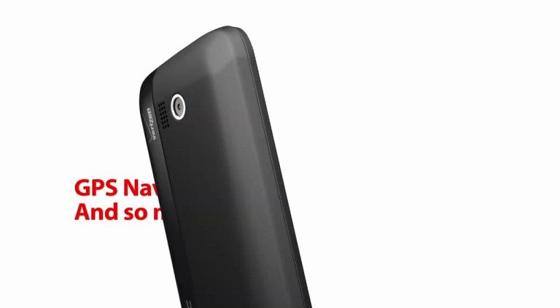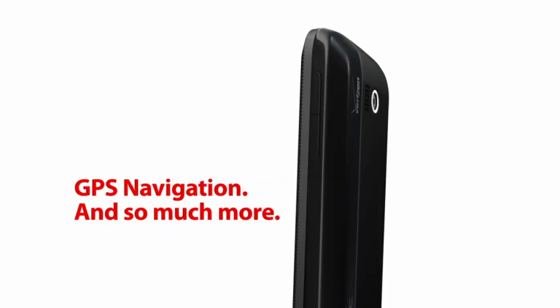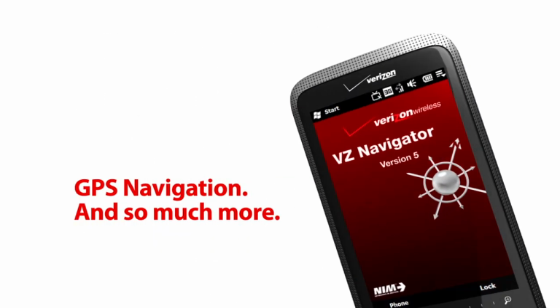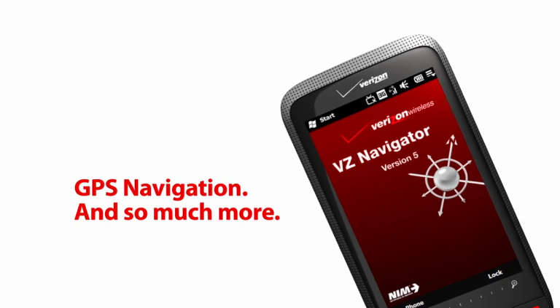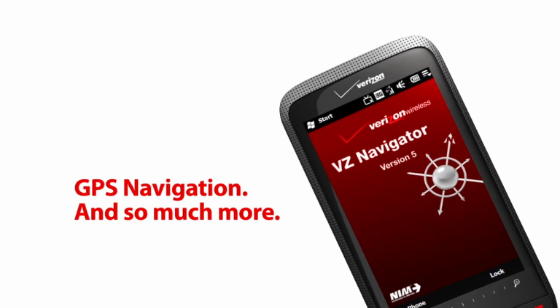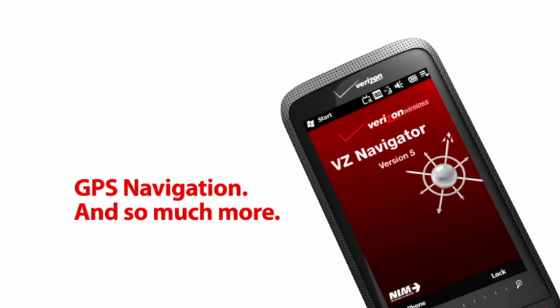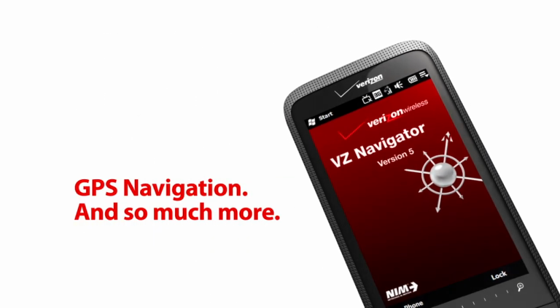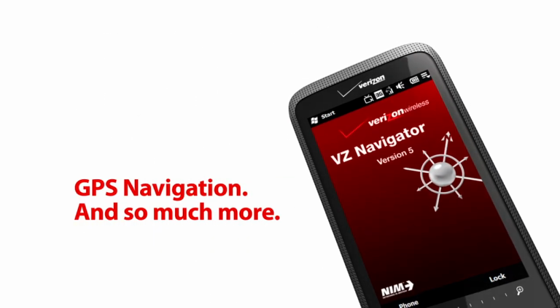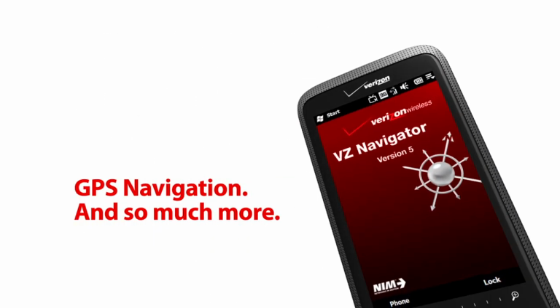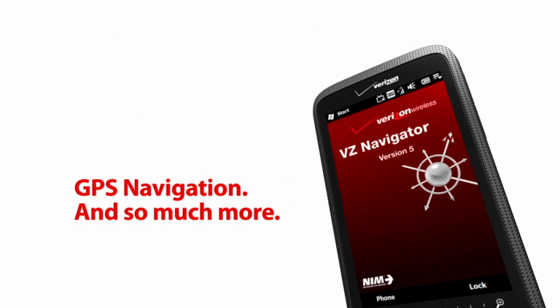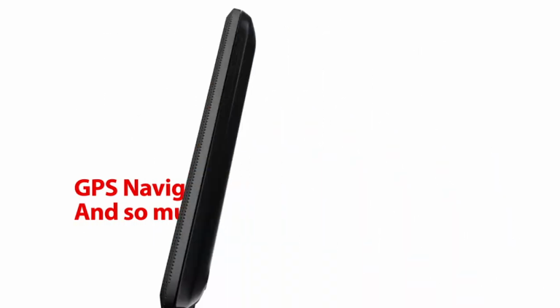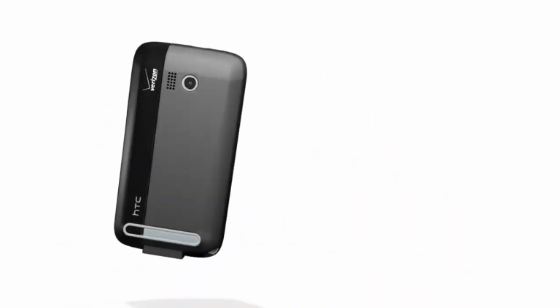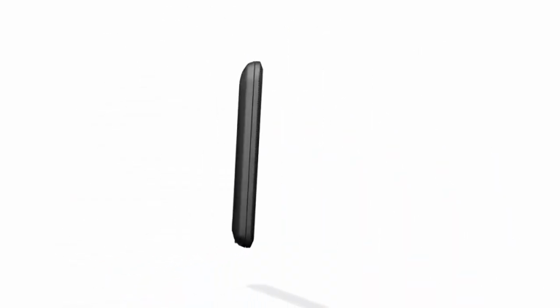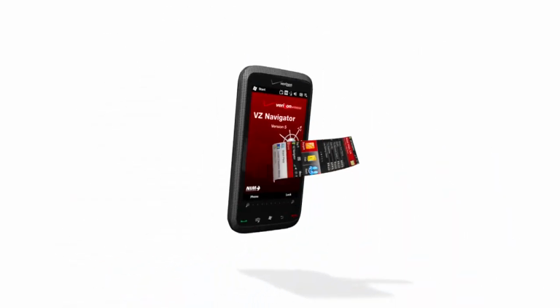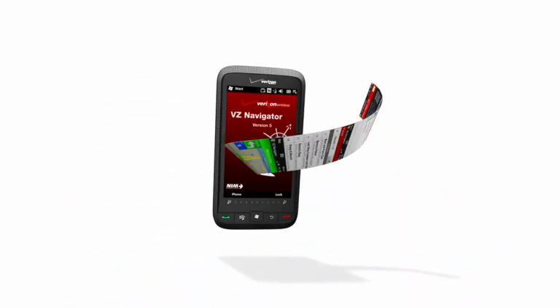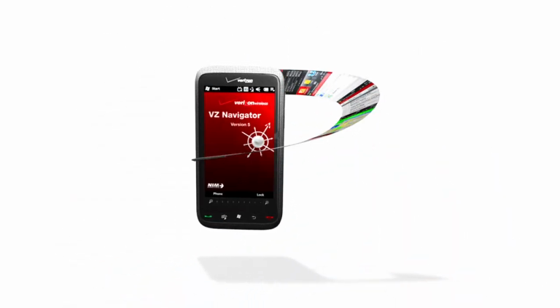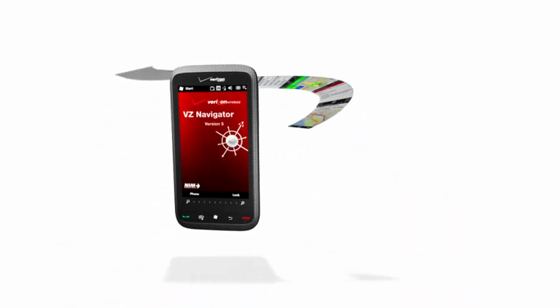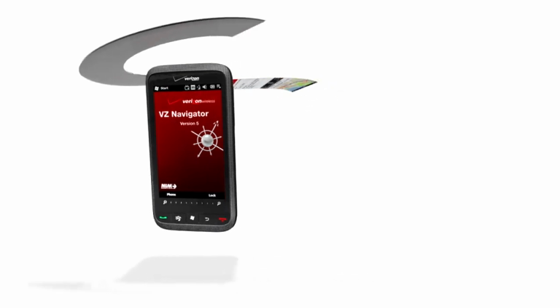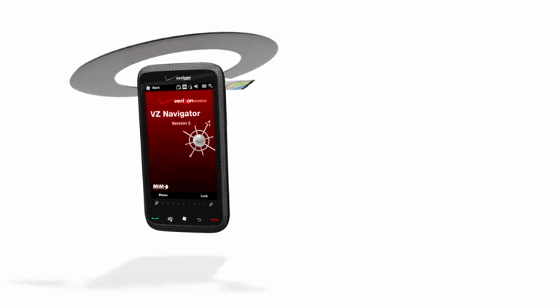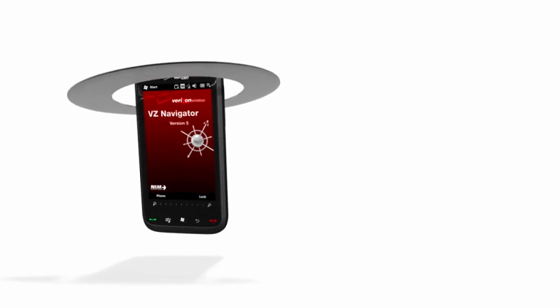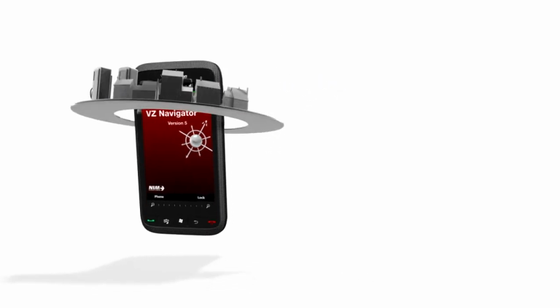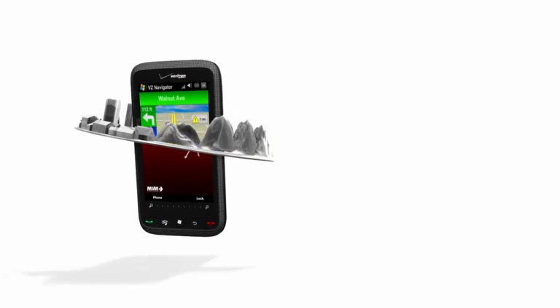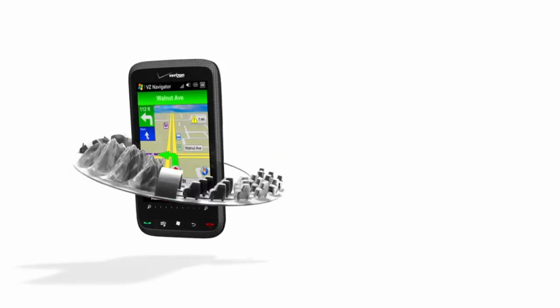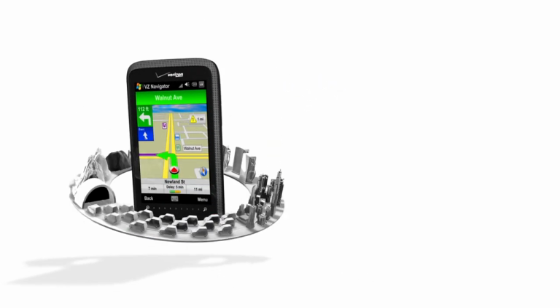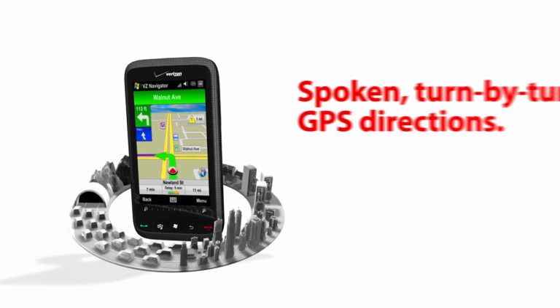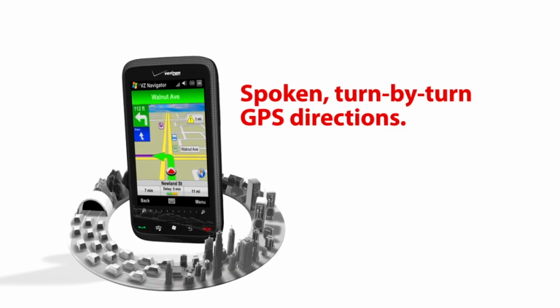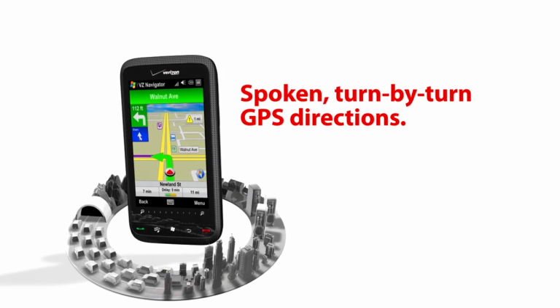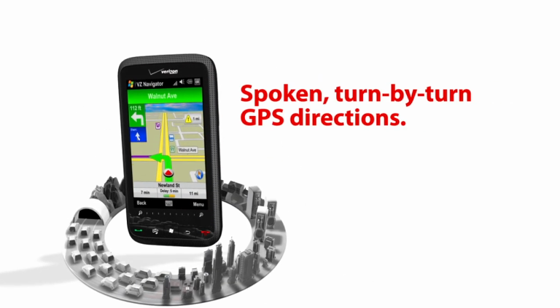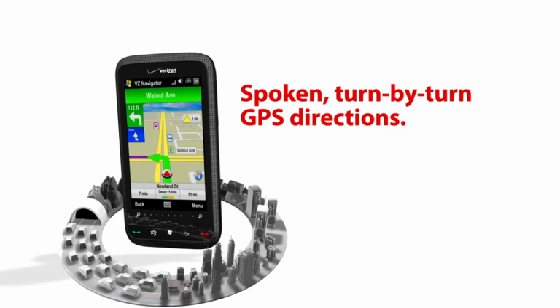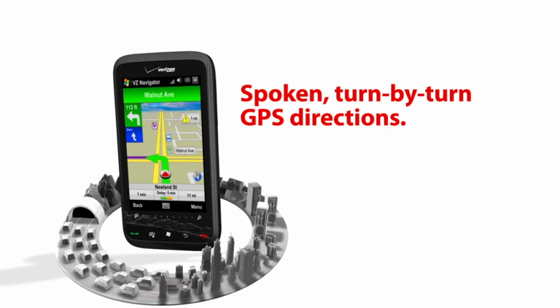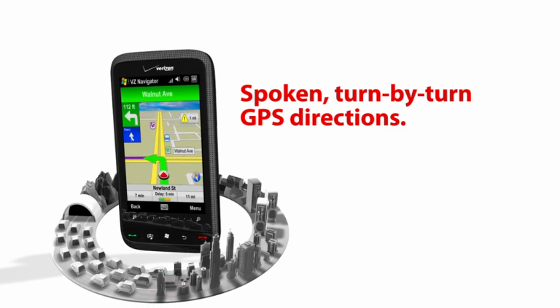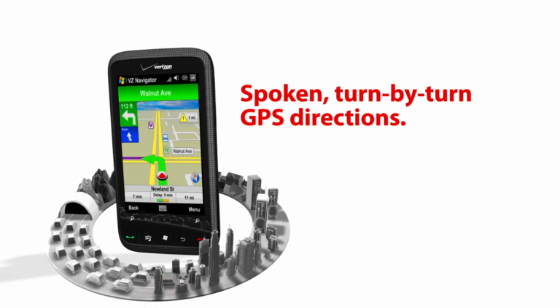GPS navigation and so much more. VZNavigator can make you feel like a local wherever you go. Don't miss a turn with spoken turn-by-turn GPS directions.